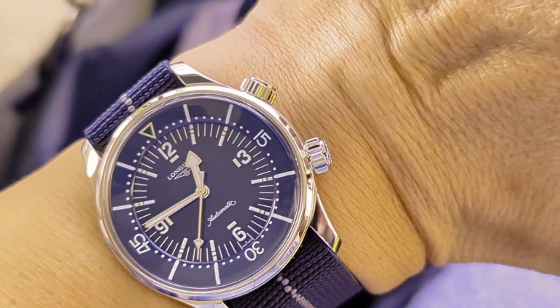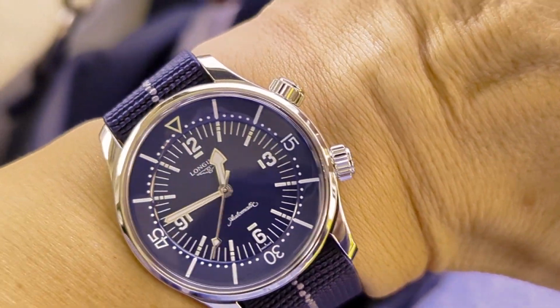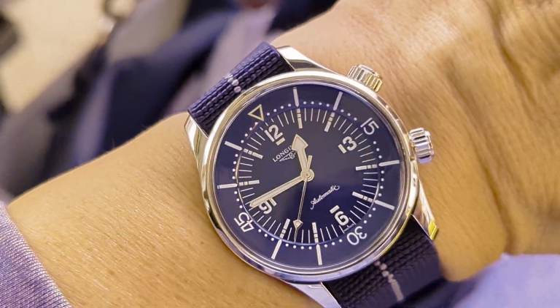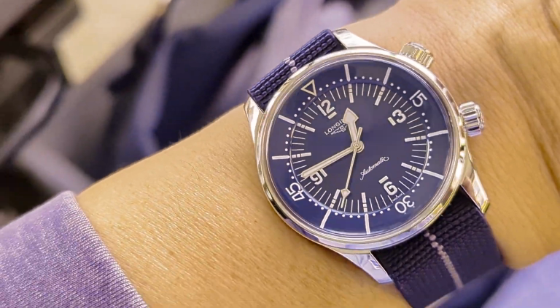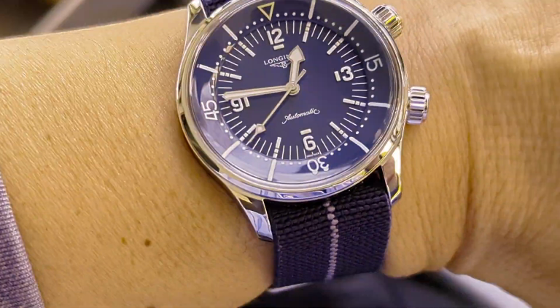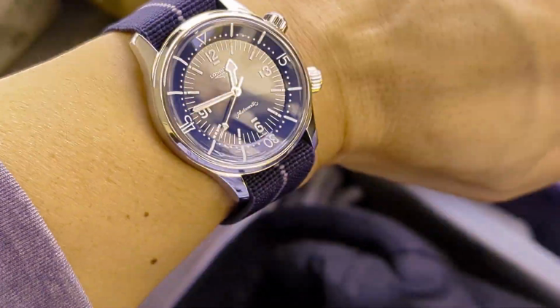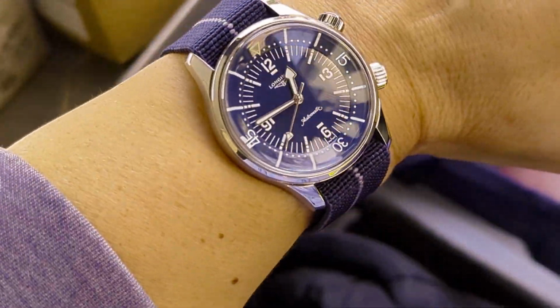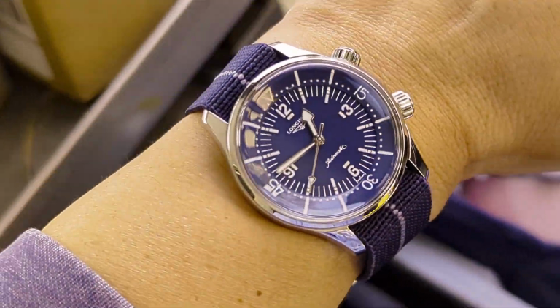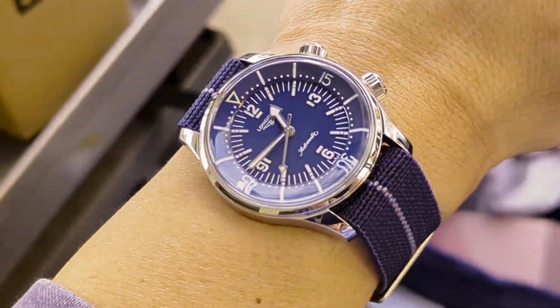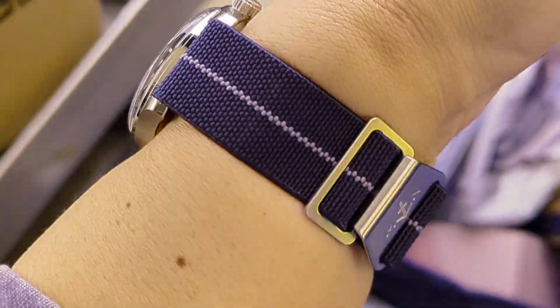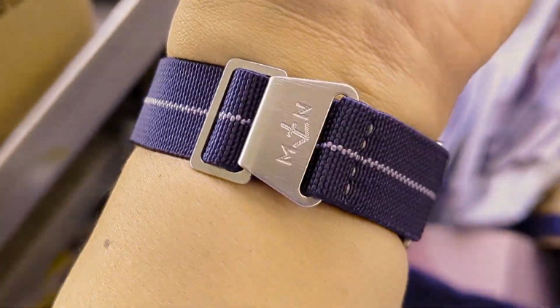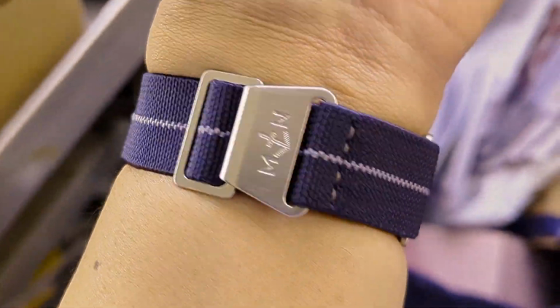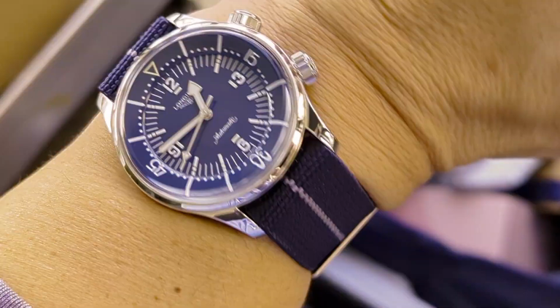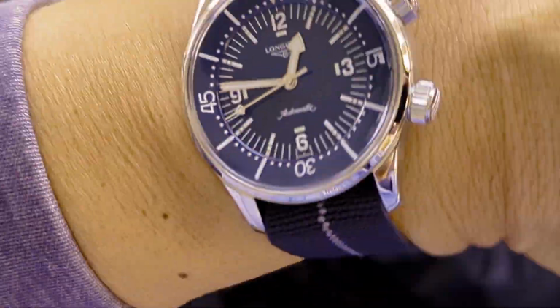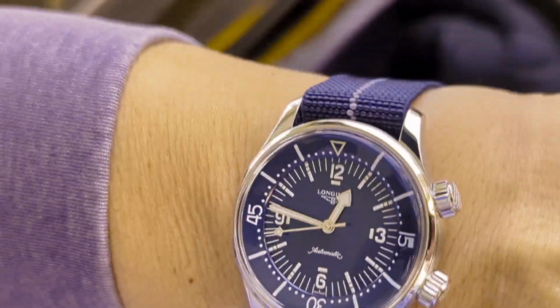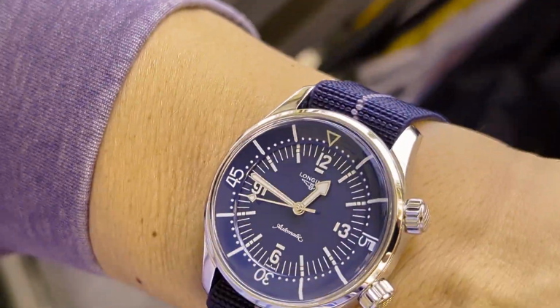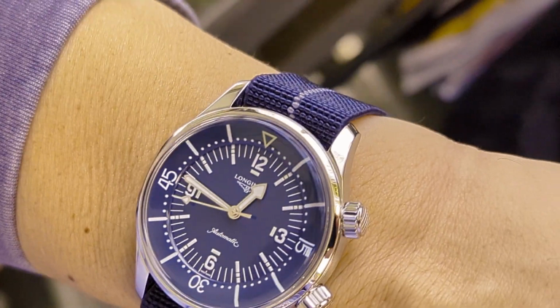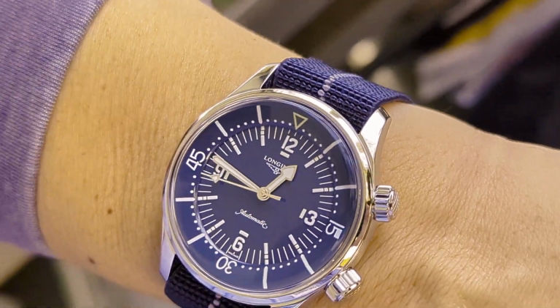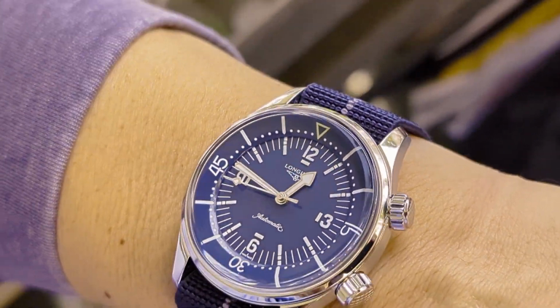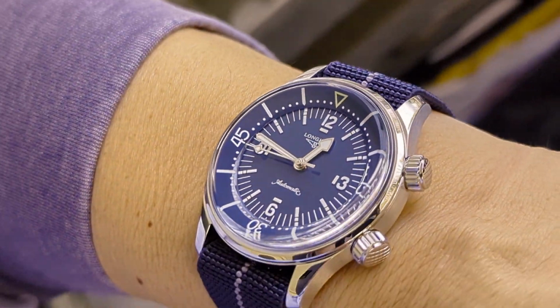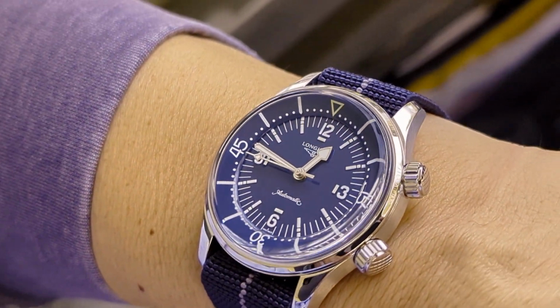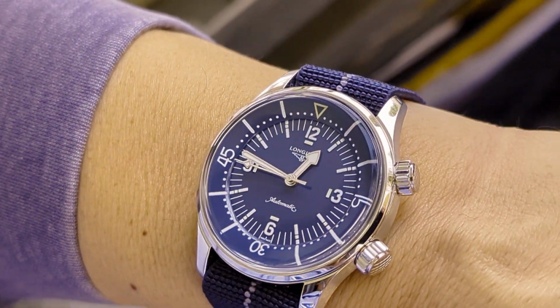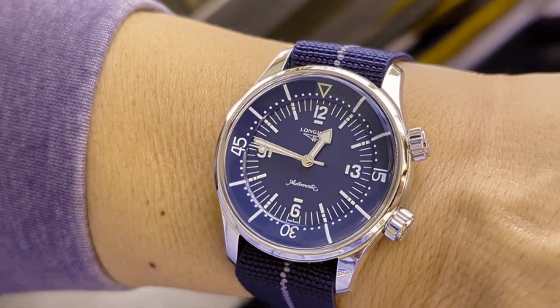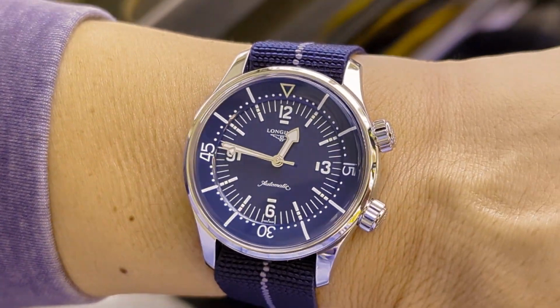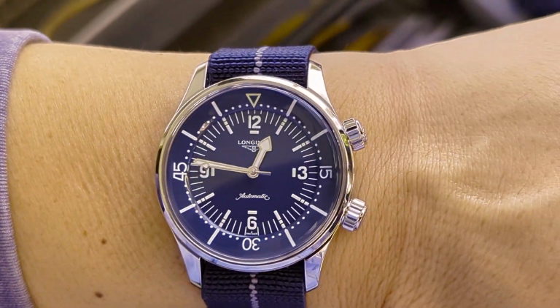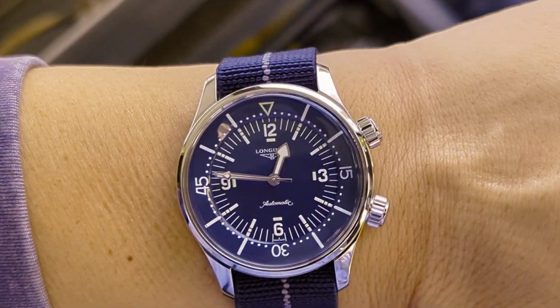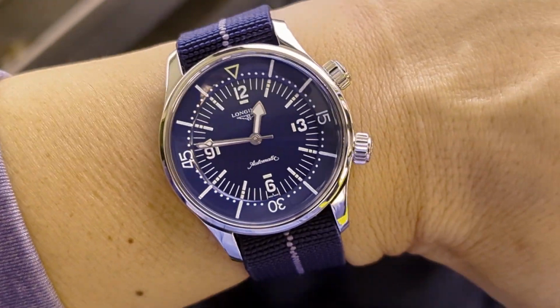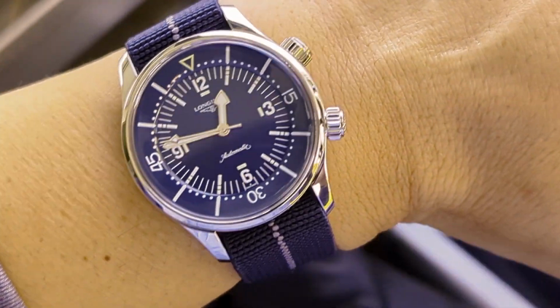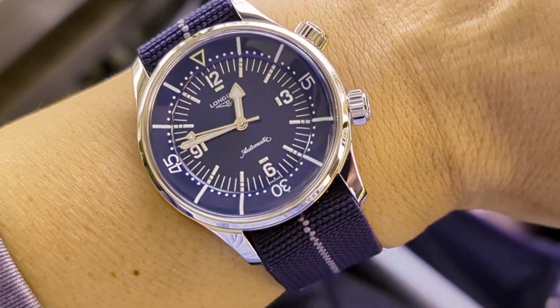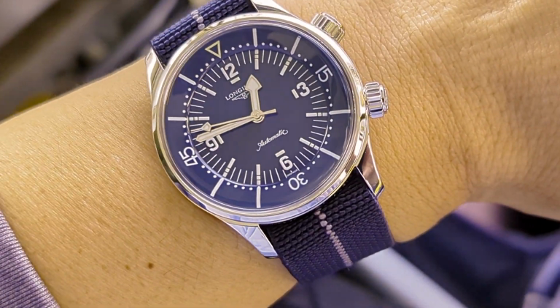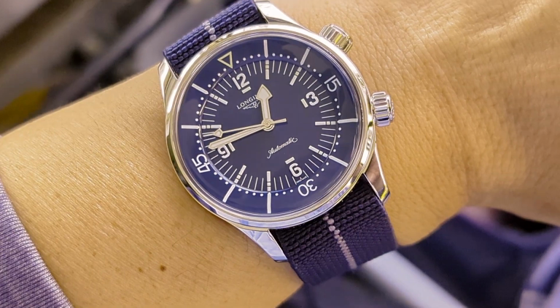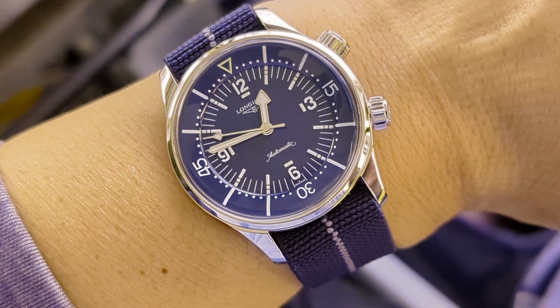So there we go — excellent pairing, very comfortable, just think it works. That's pretty much it, thanks for watching and enjoy your watches.